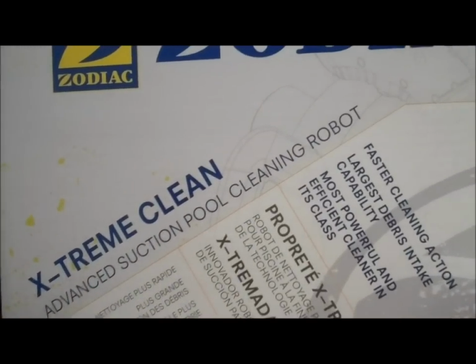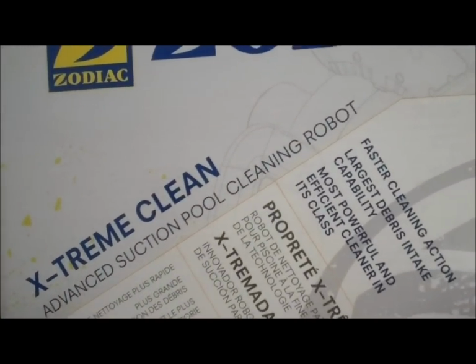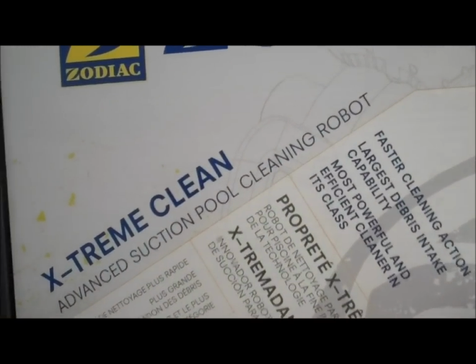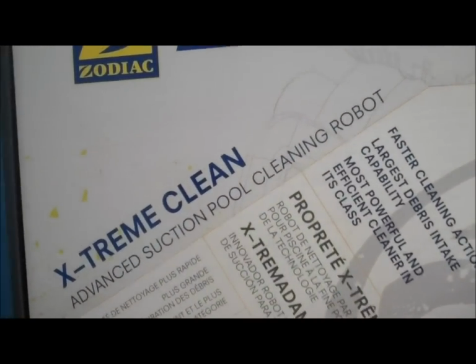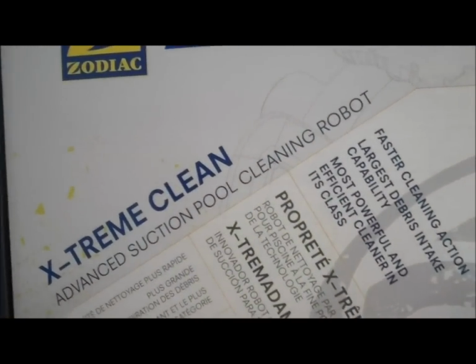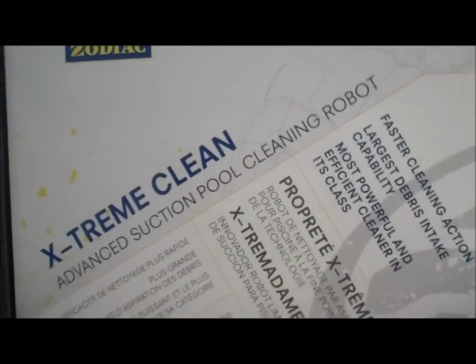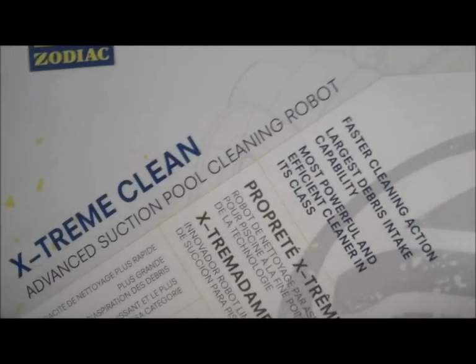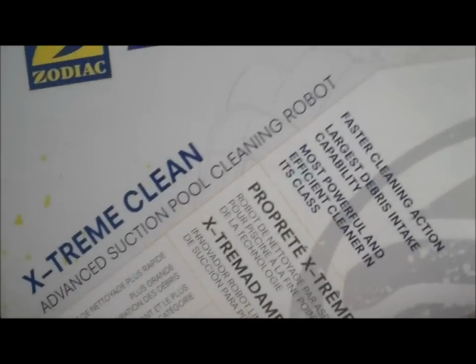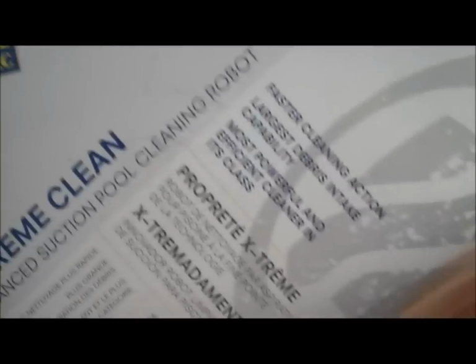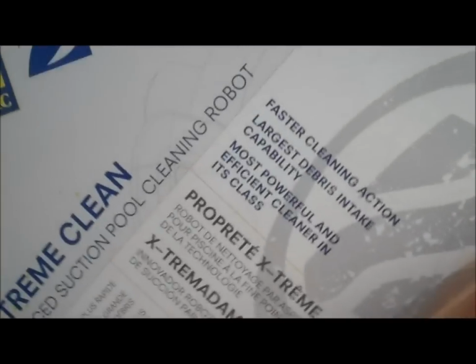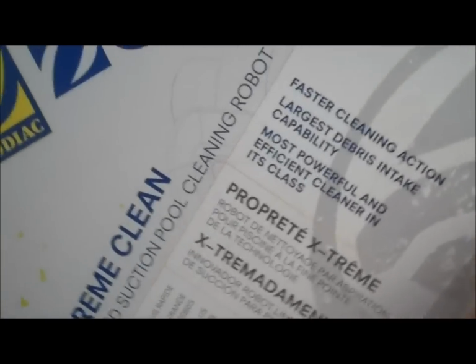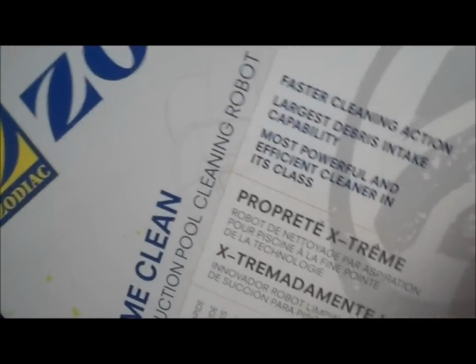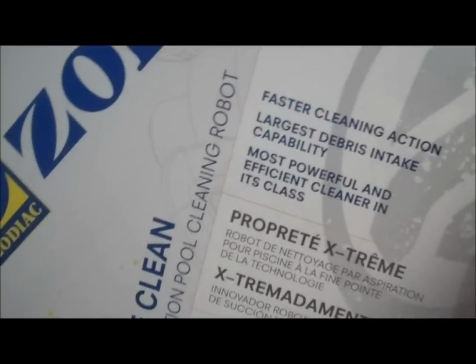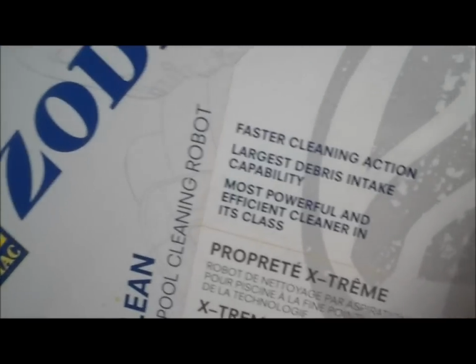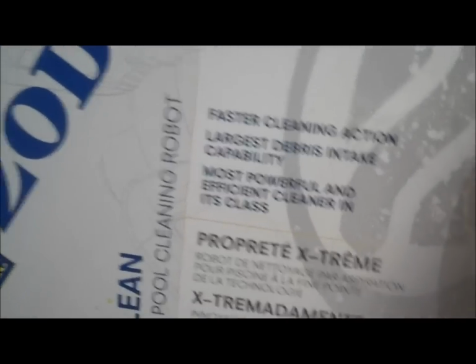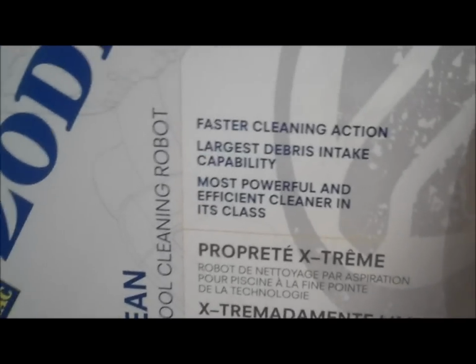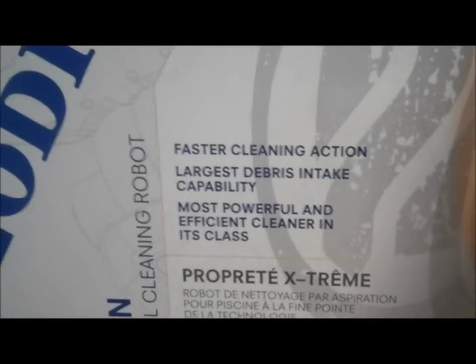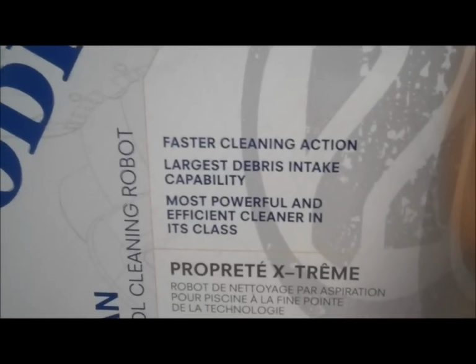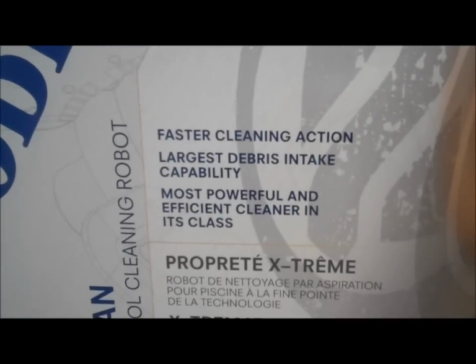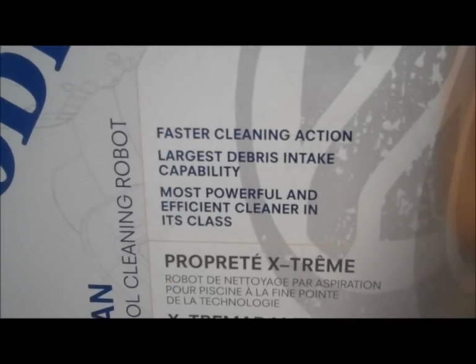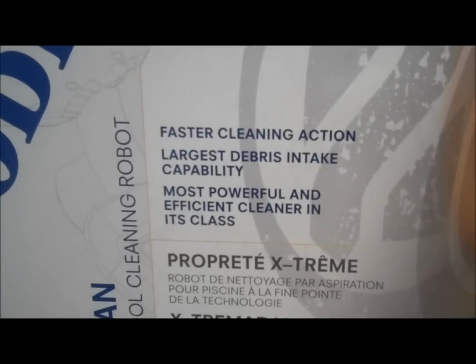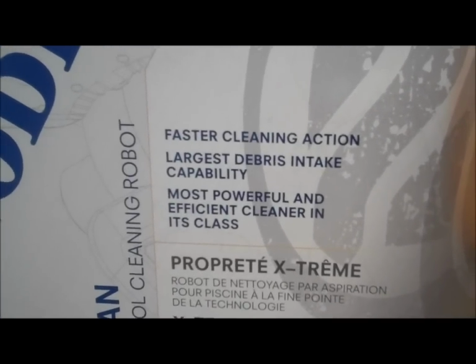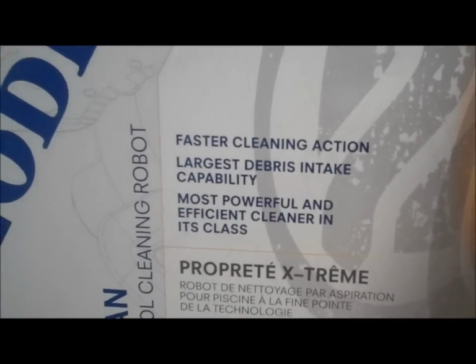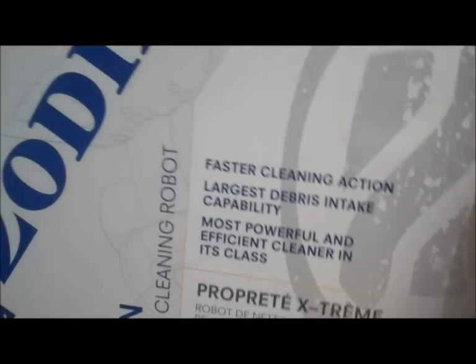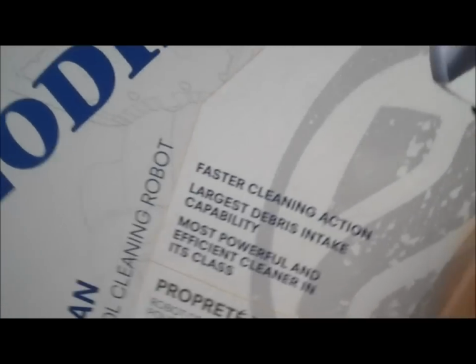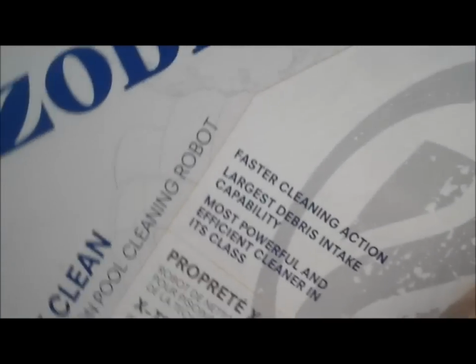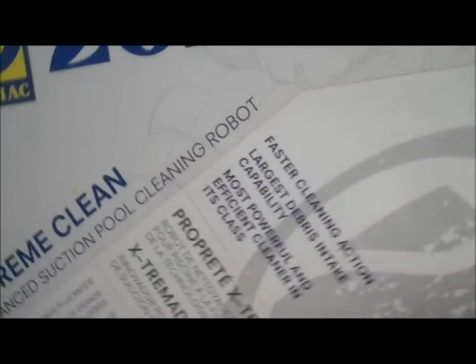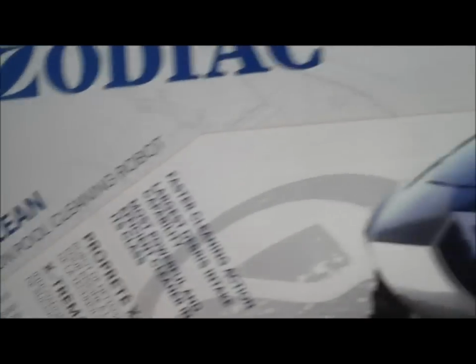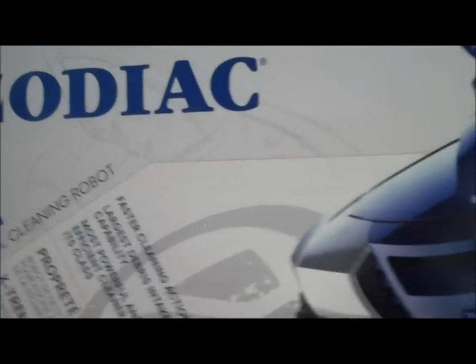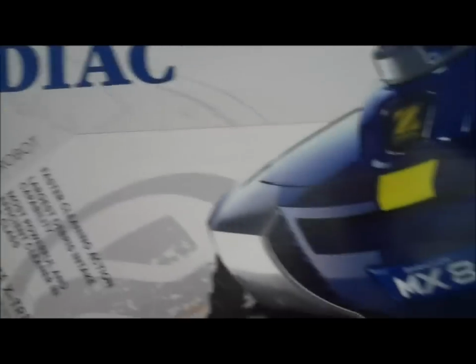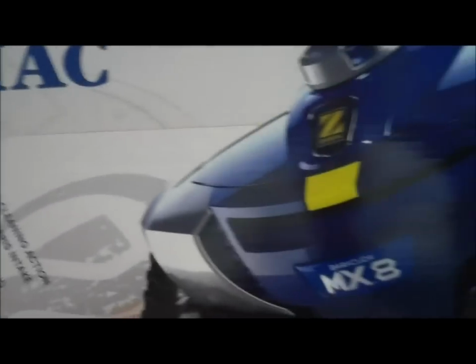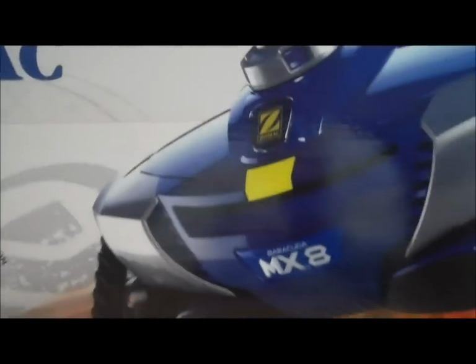It's not actually robotic in that it's not electrical. It's powered by the suction created by a dedicated suction line or by your skimmer. You just plug it into the skimmer and away it goes.